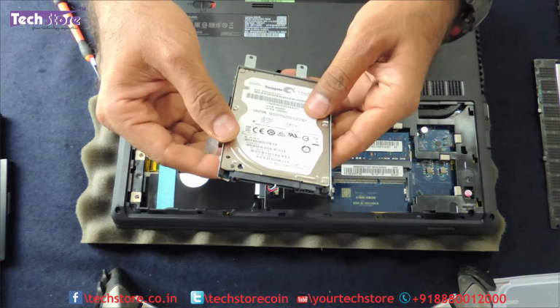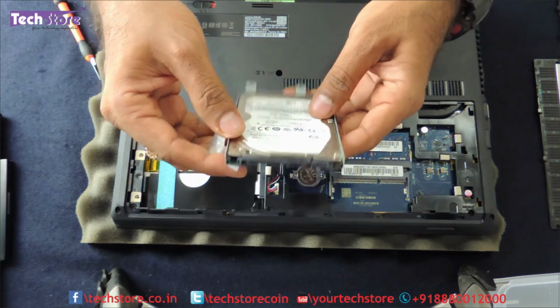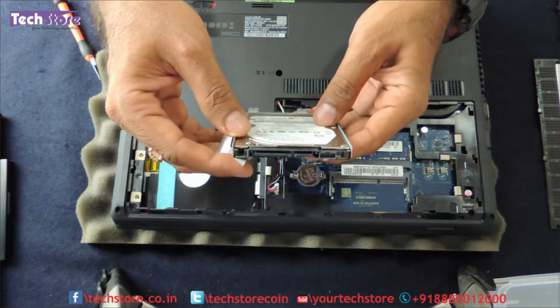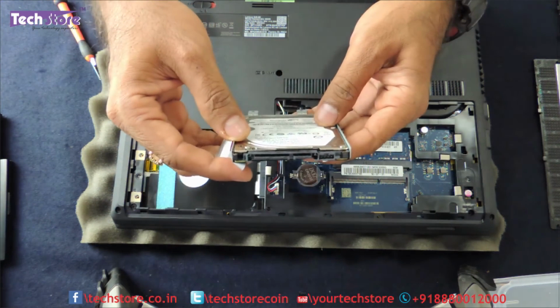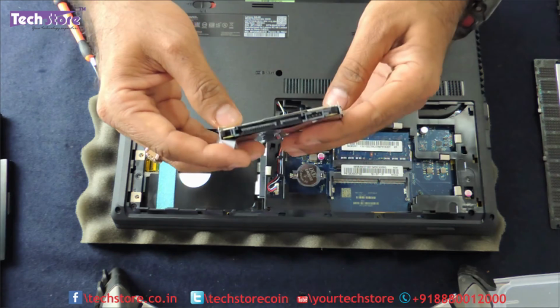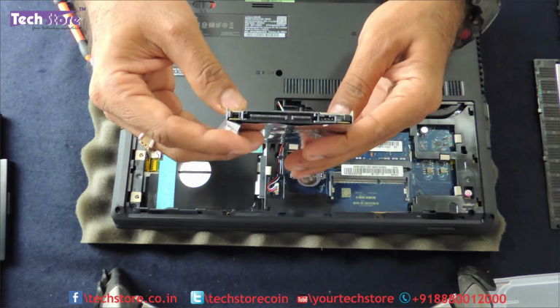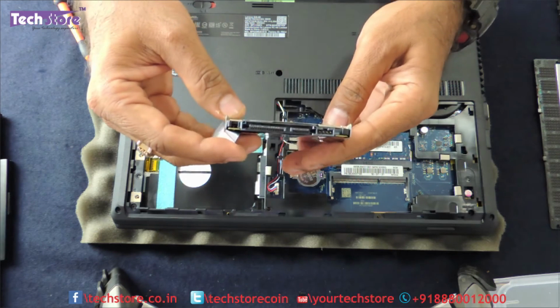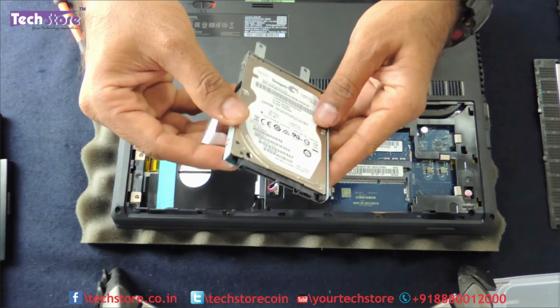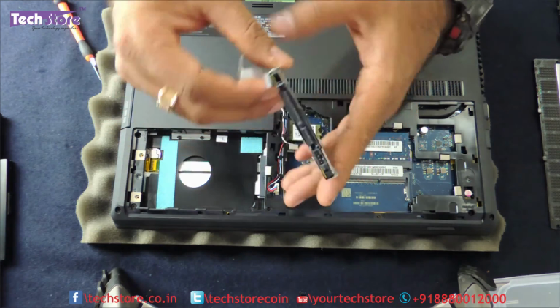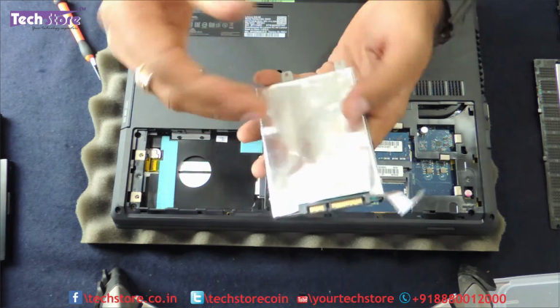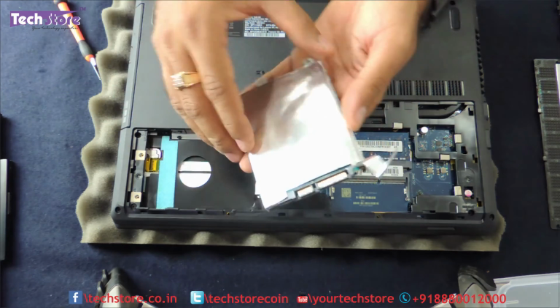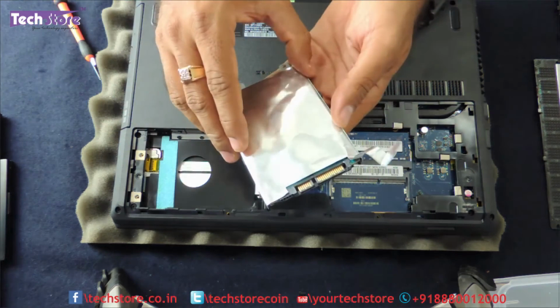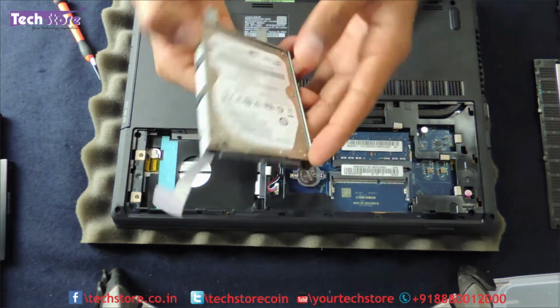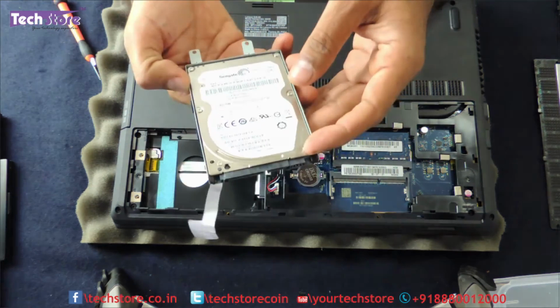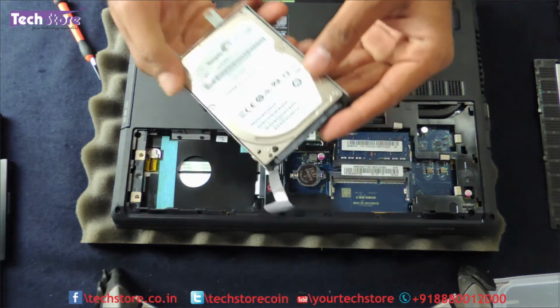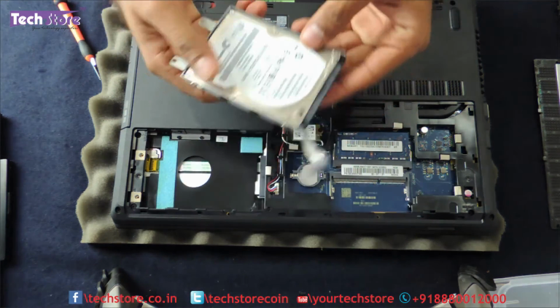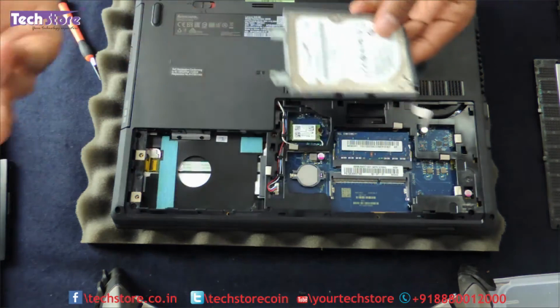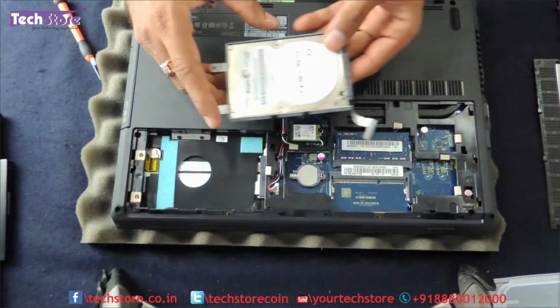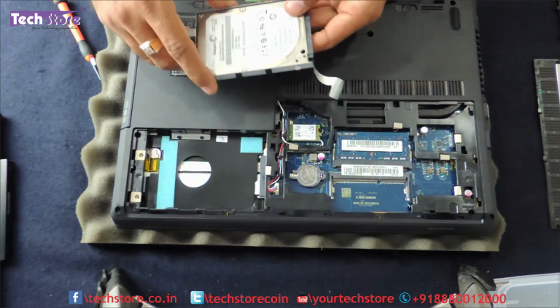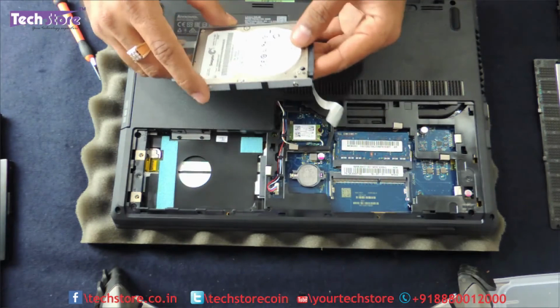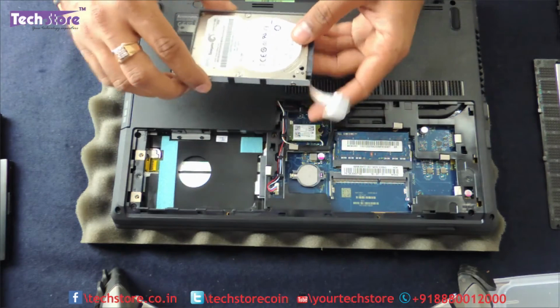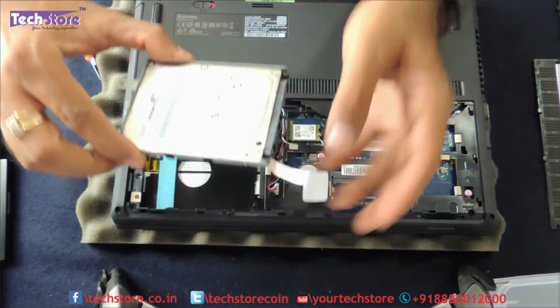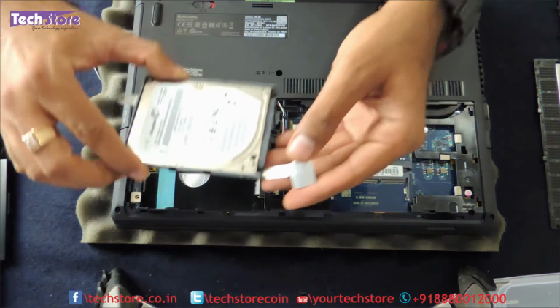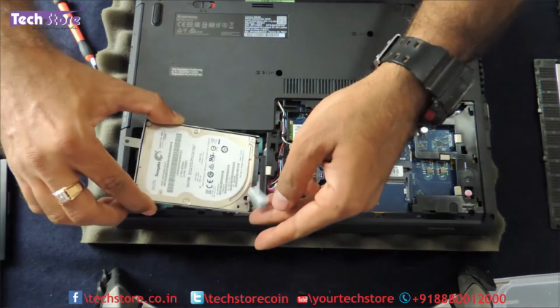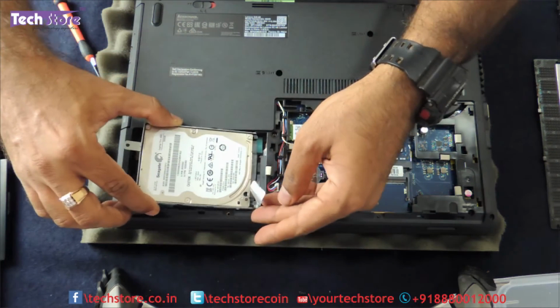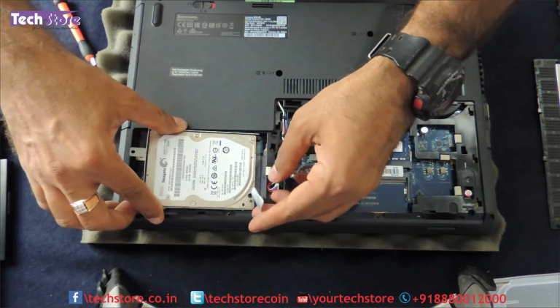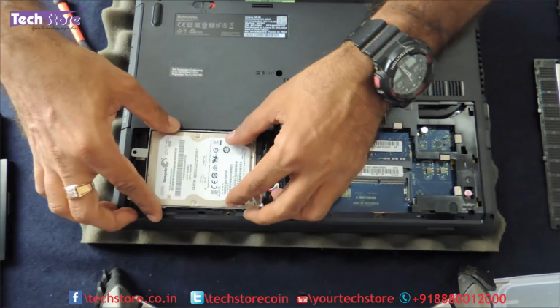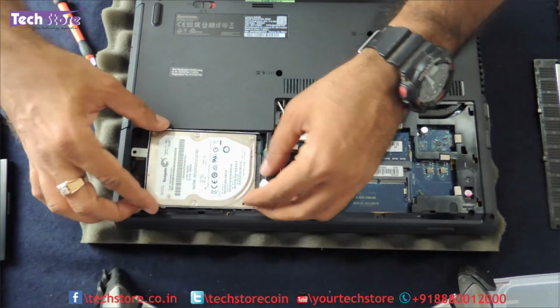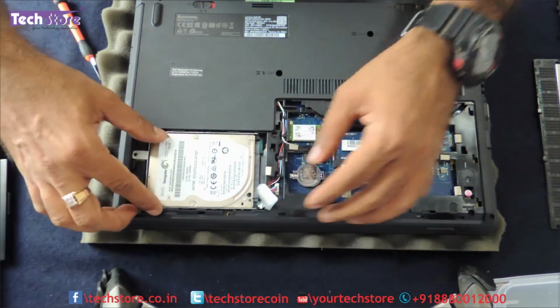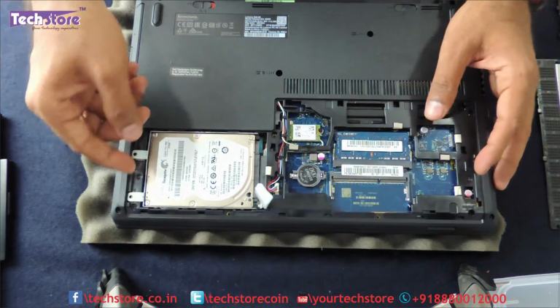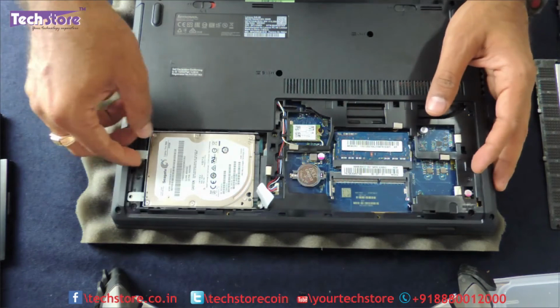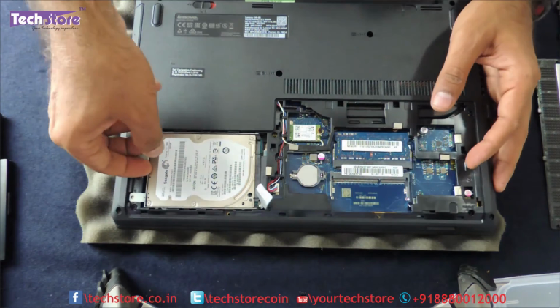It's a 2.5-inch slim SATA hard drive. You can upgrade the laptop to a 1TB hard drive — so if you have a 500GB drive, you can upgrade it to 1TB. Take another hard drive of the similar kind and reinsert it.